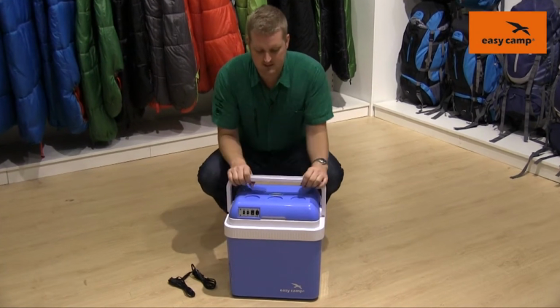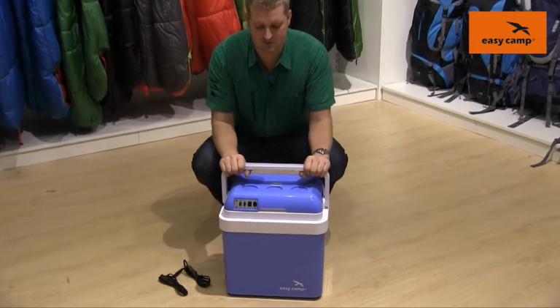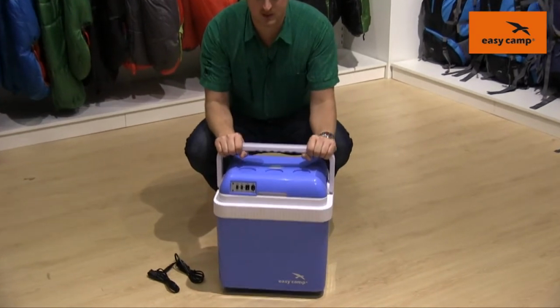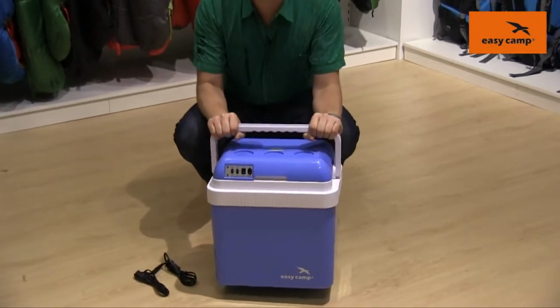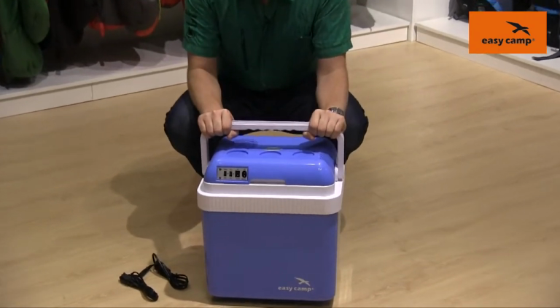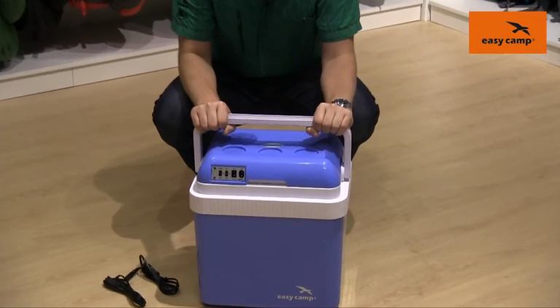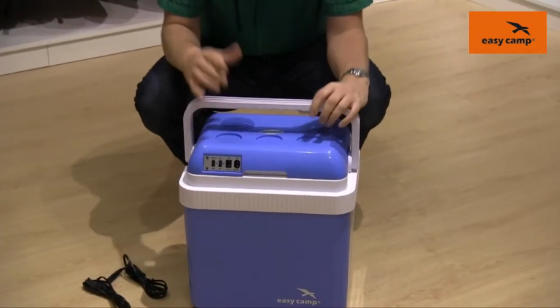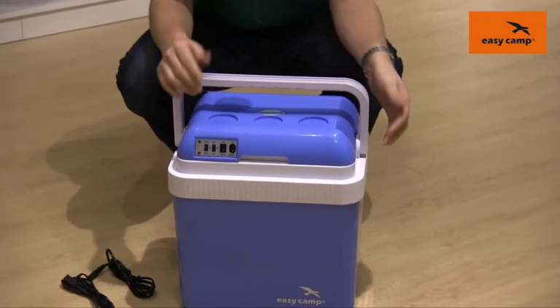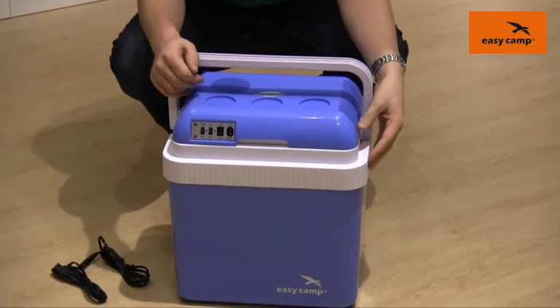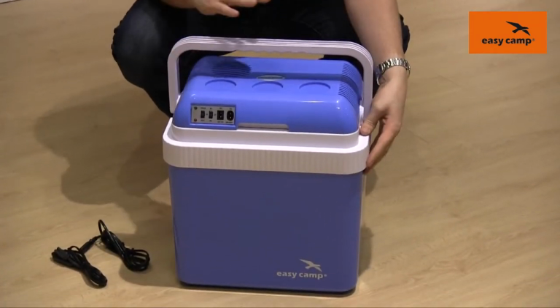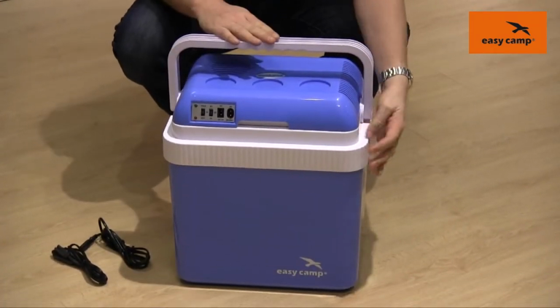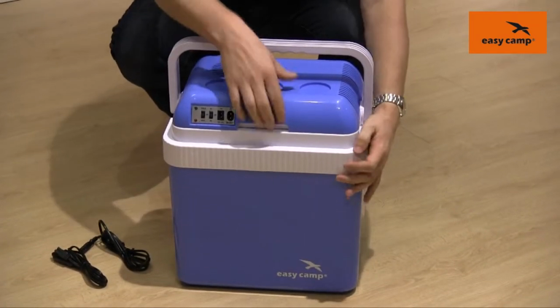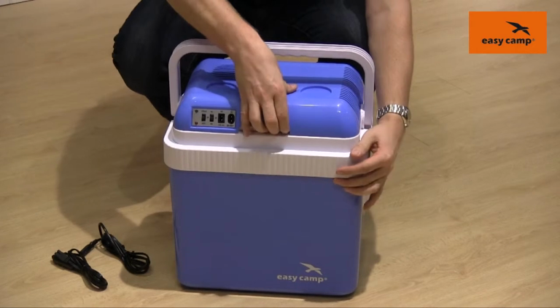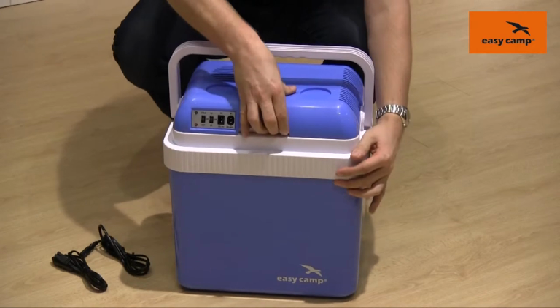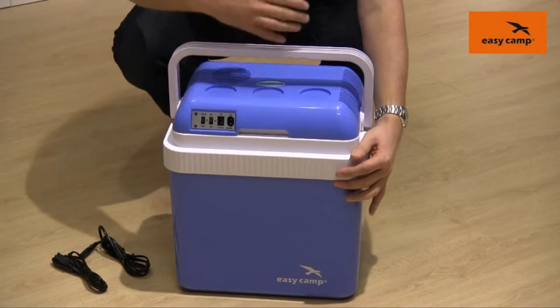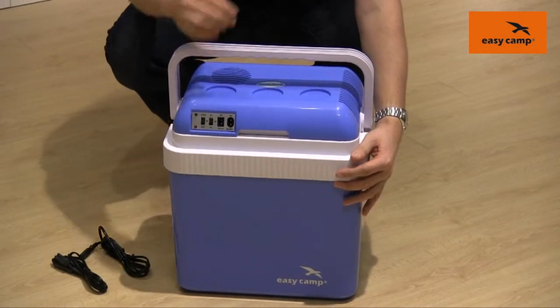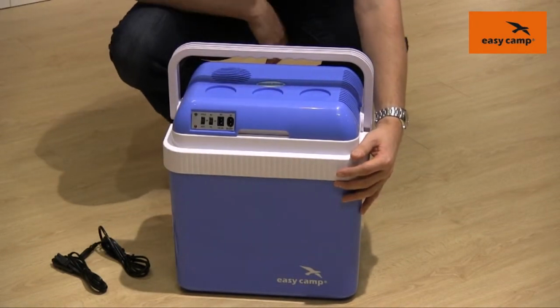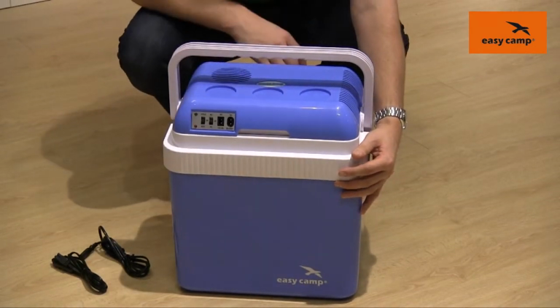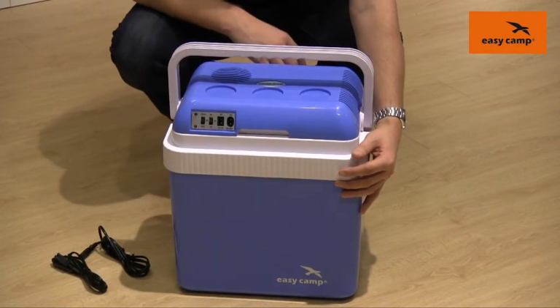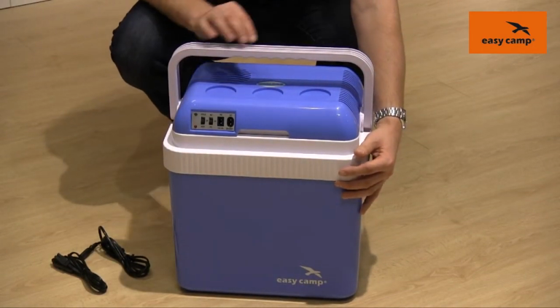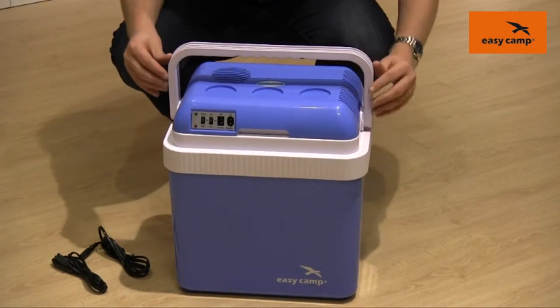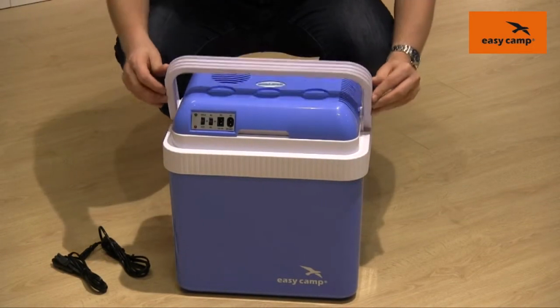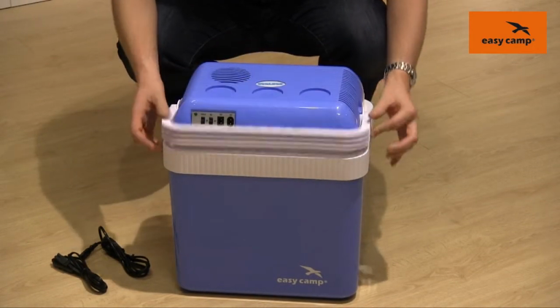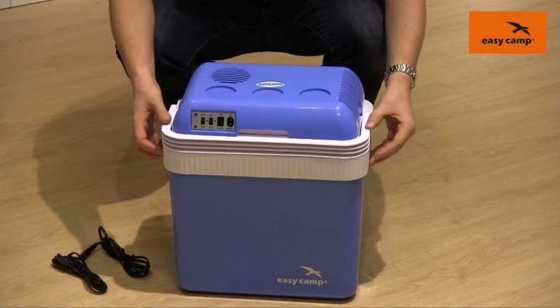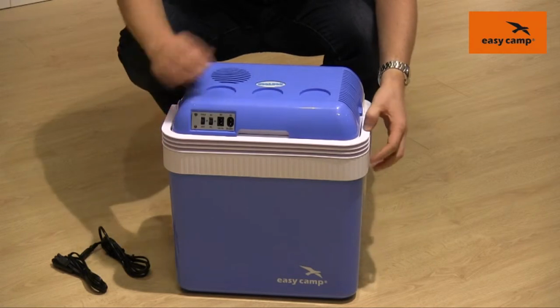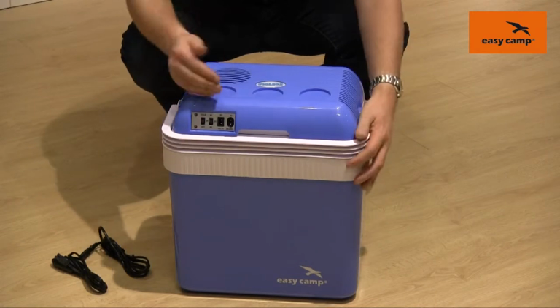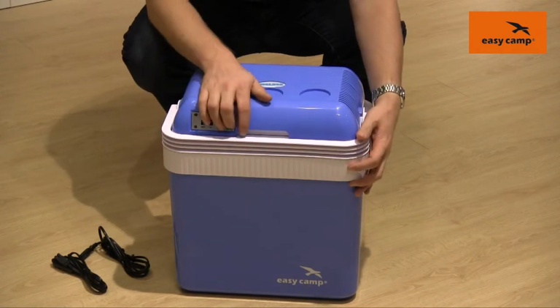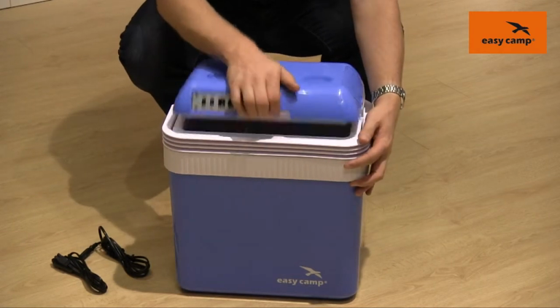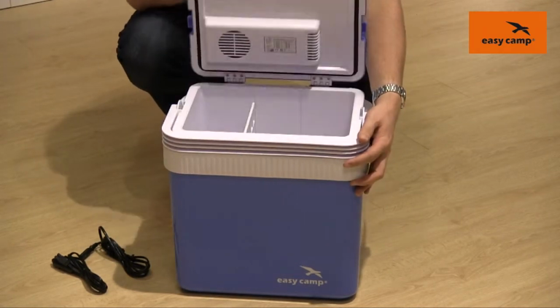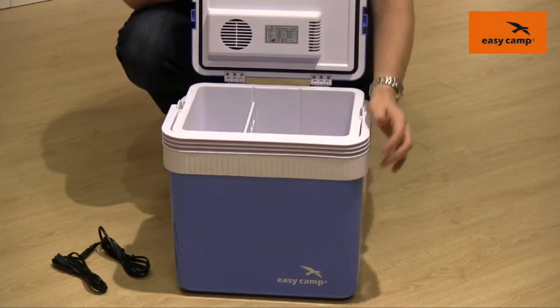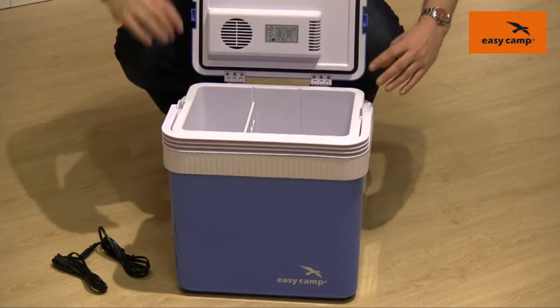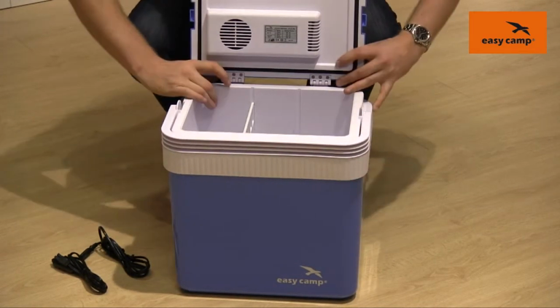You can see that we've got this good quality handle on top here, and a nice feature is that when it's in this position the lid is locked, so nothing can fall out when you are carrying it about. For the lid to be opened we just need to put the handle forward like that, and that will allow us into the cool box.